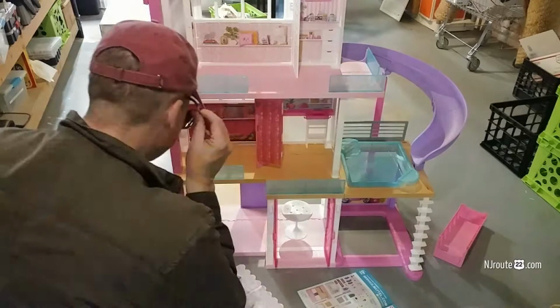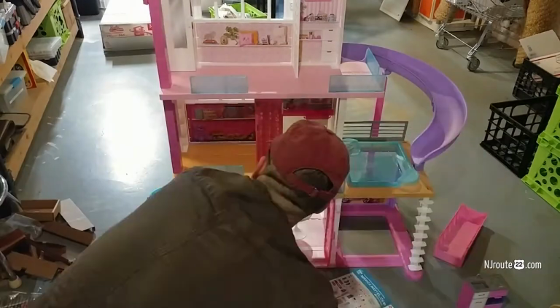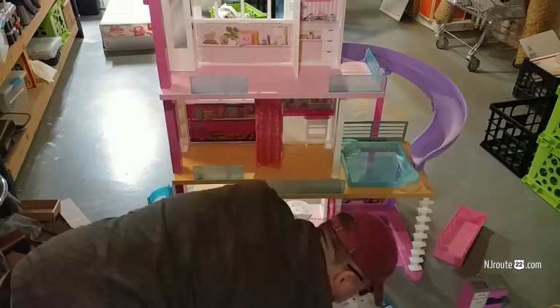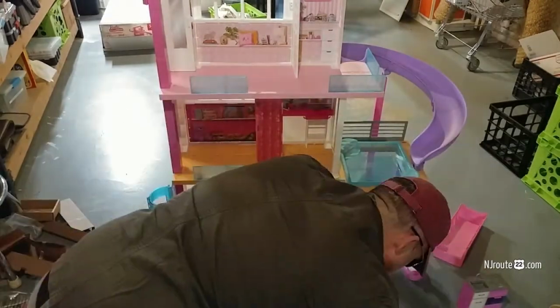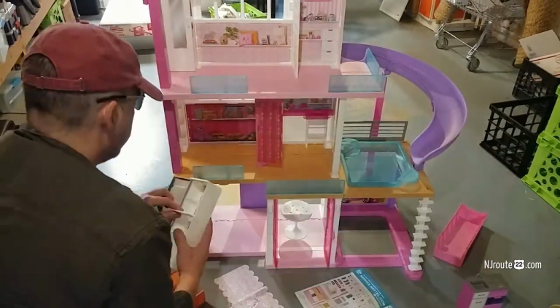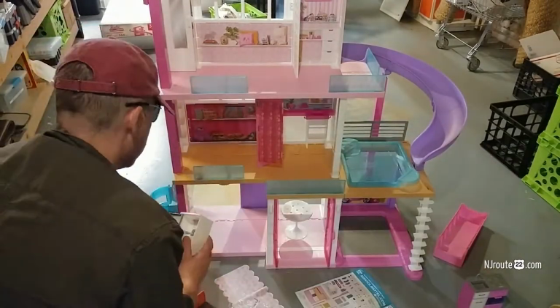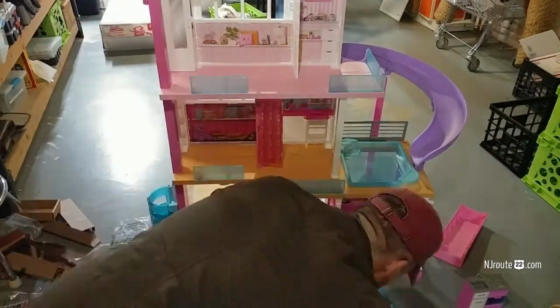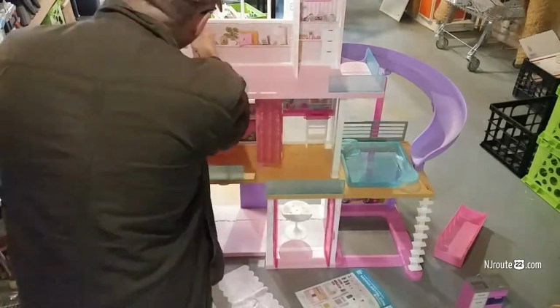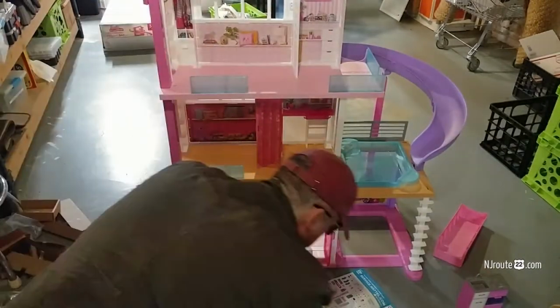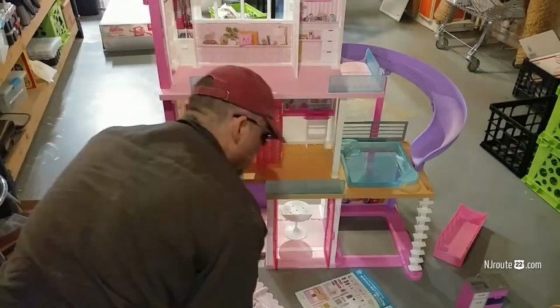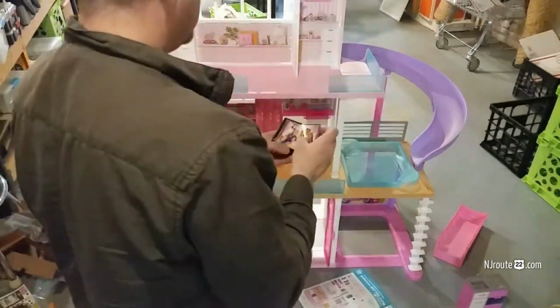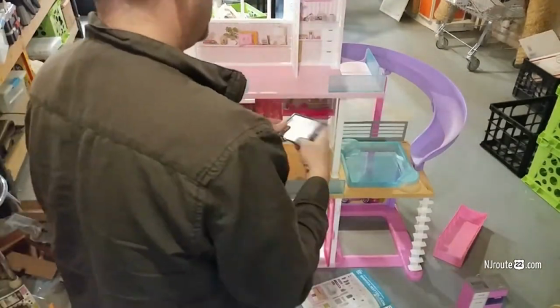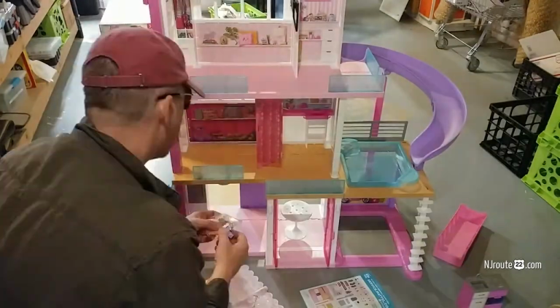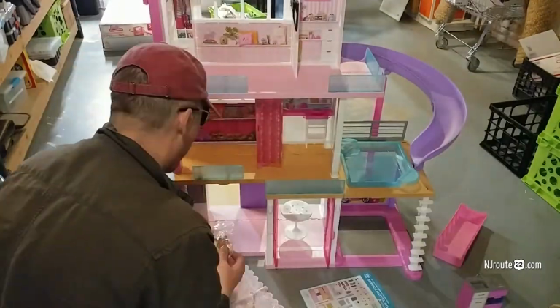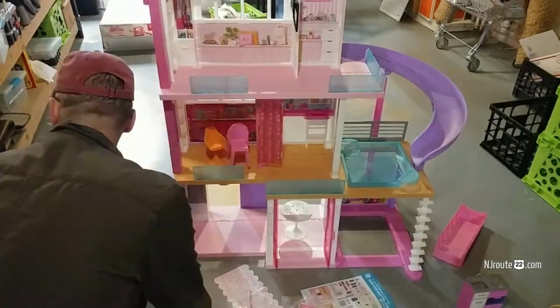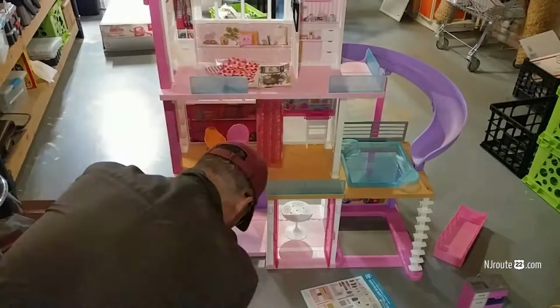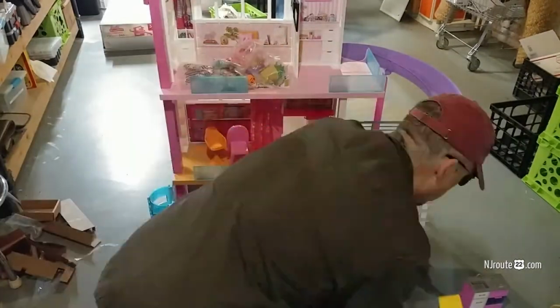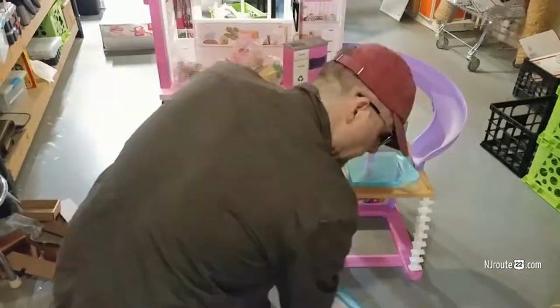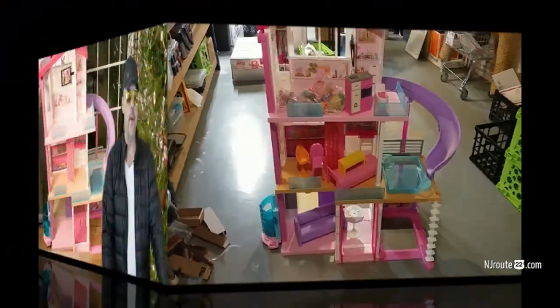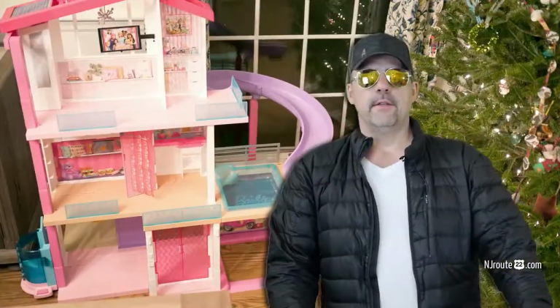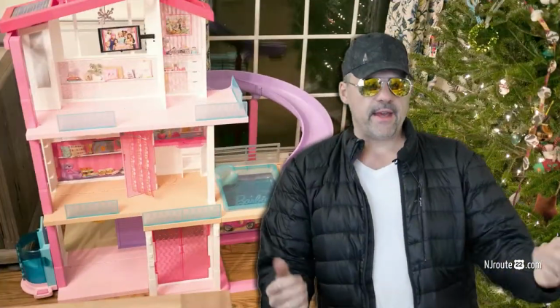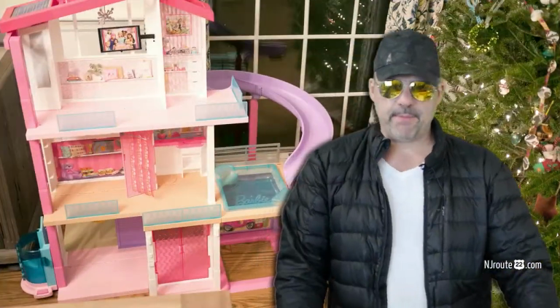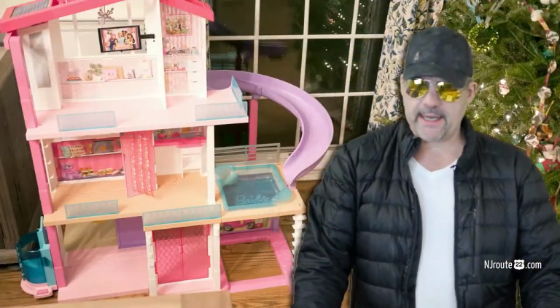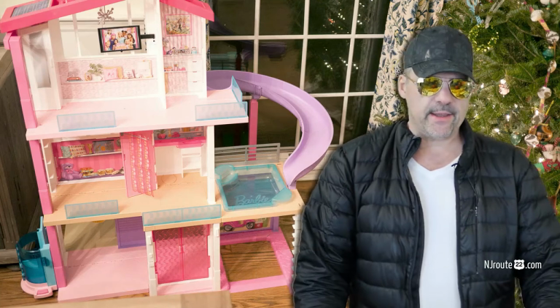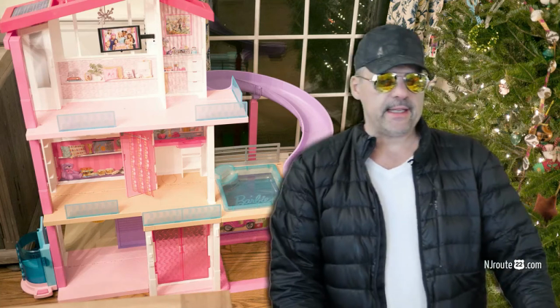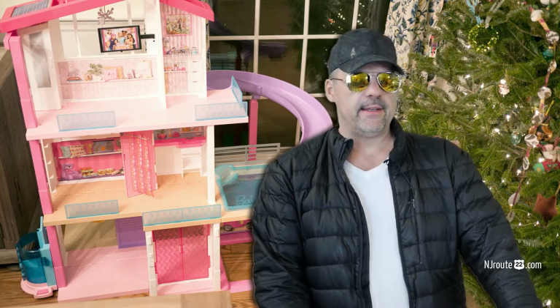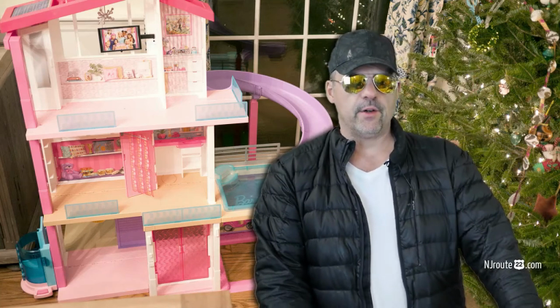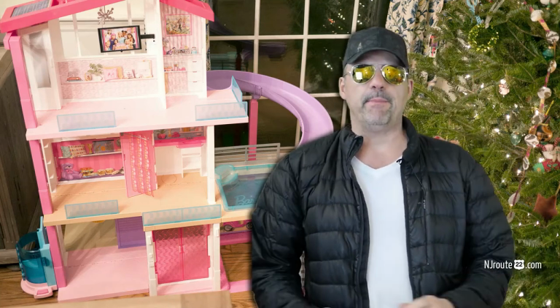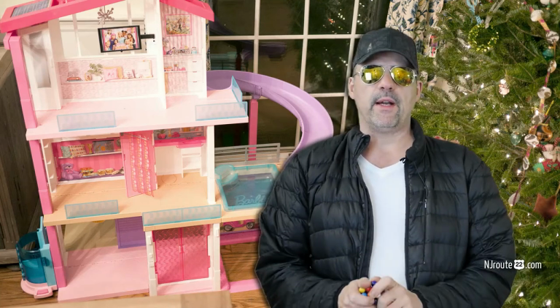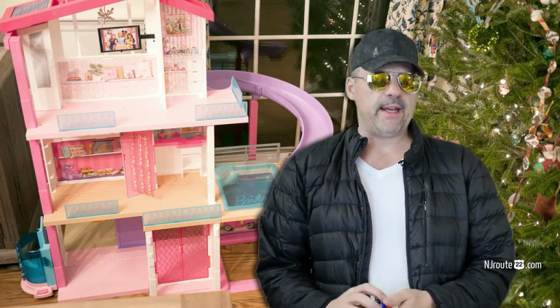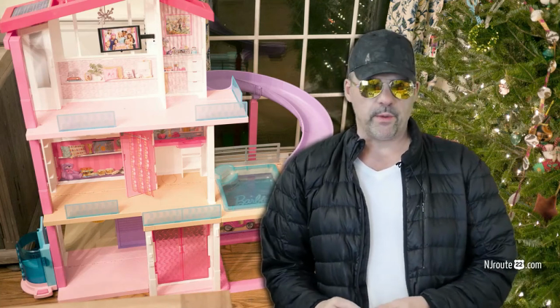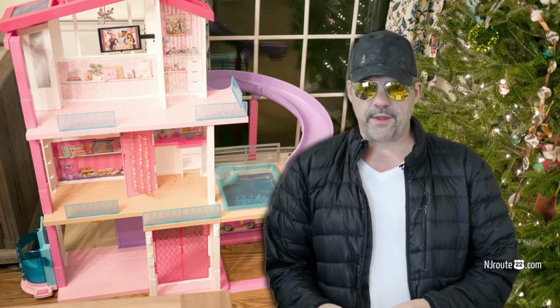It wasn't nearly as bad as the princess carriage I built last year, which took many, many hours and was frustrating as heck. So we were happy. In the end, $150 or whatever we paid for it was worth it.